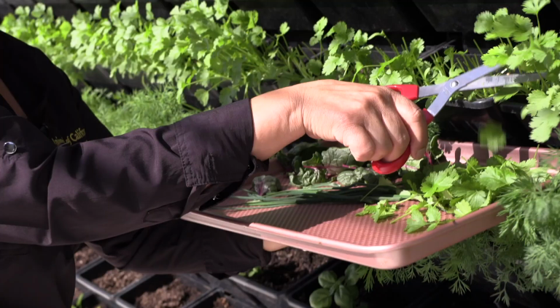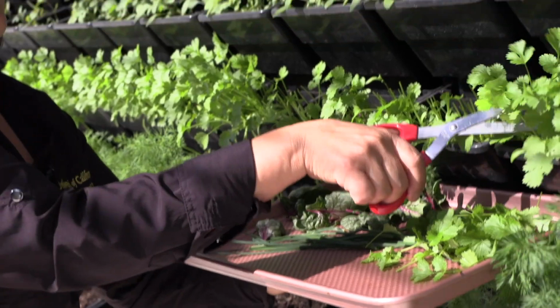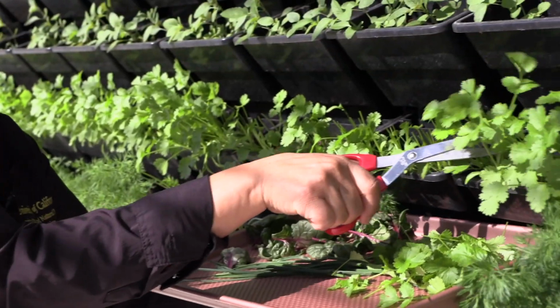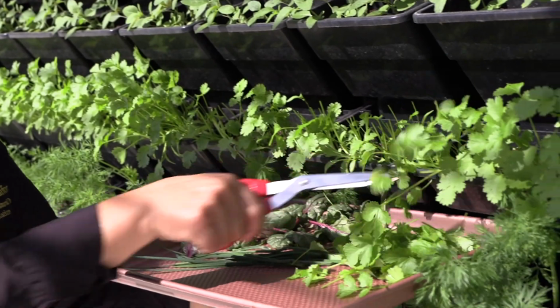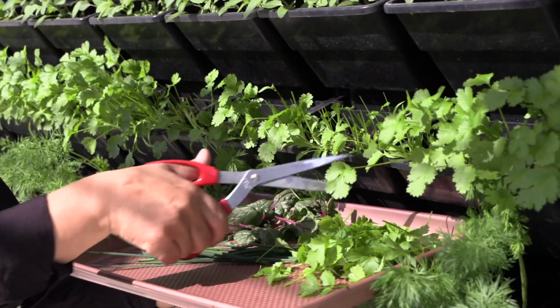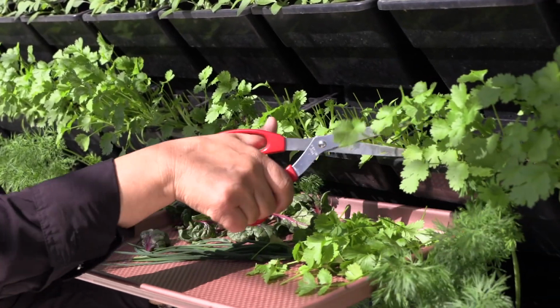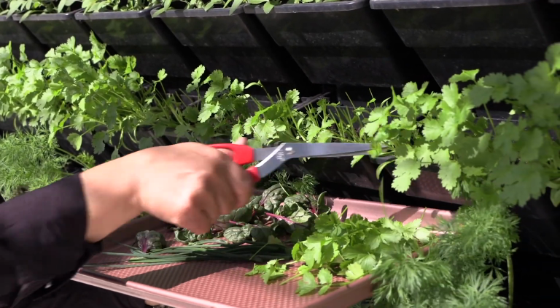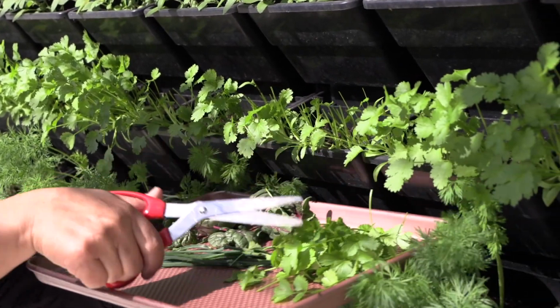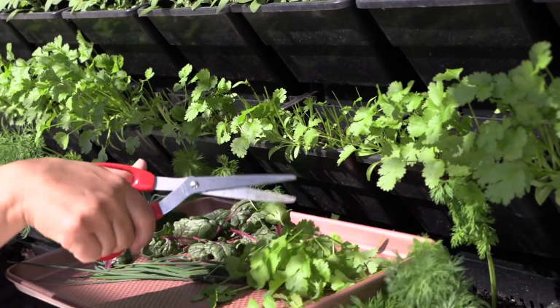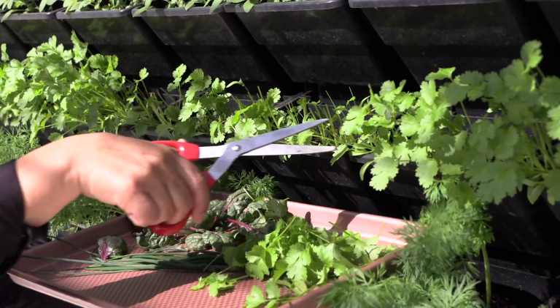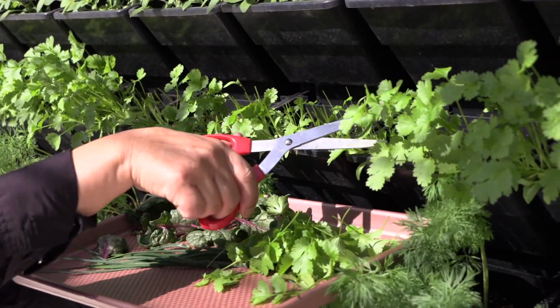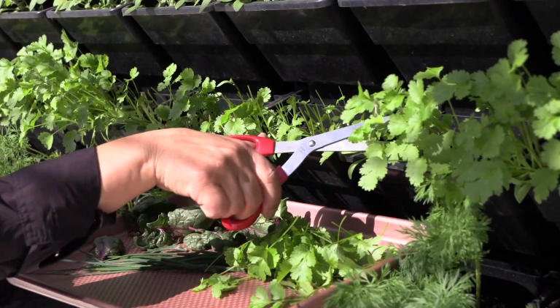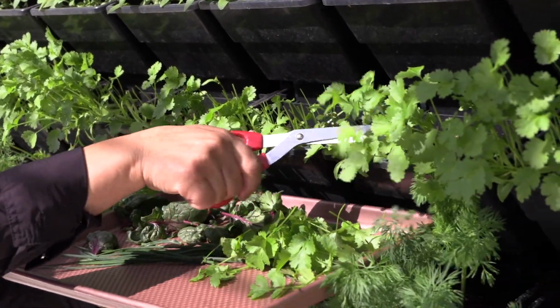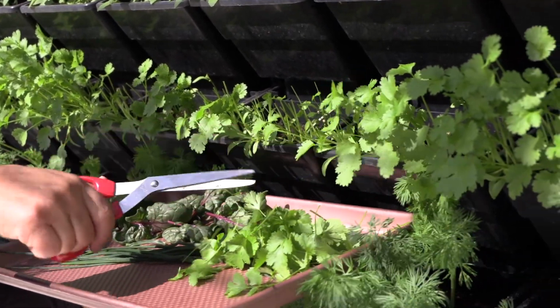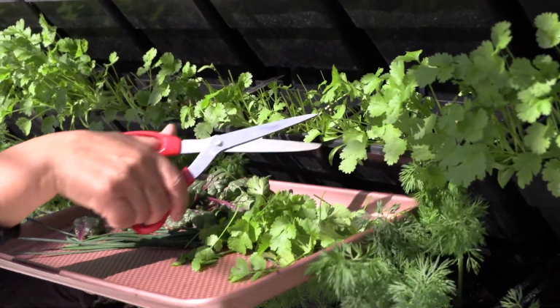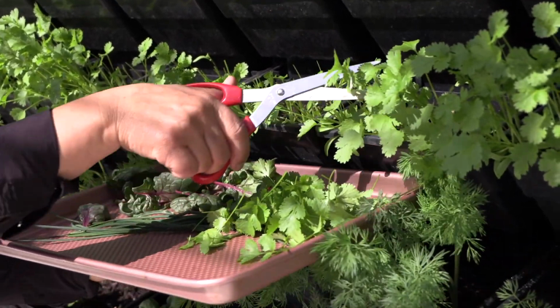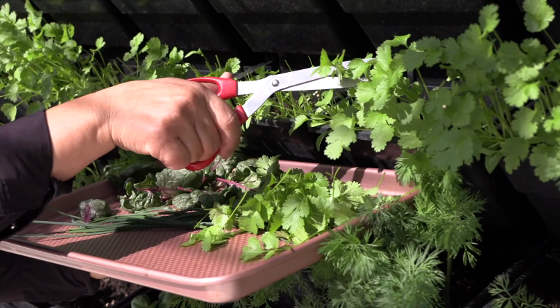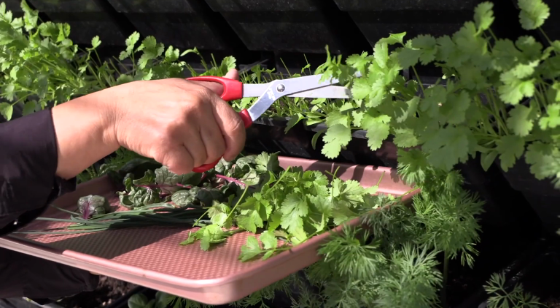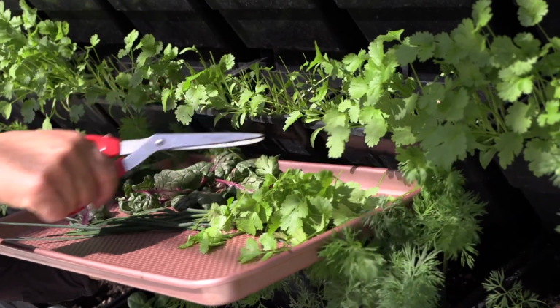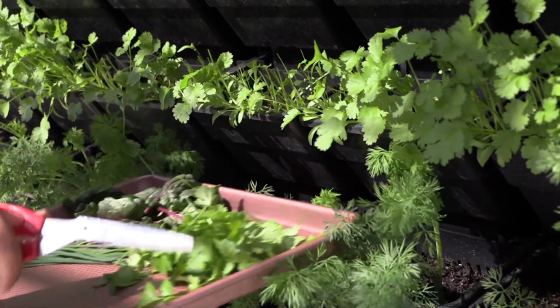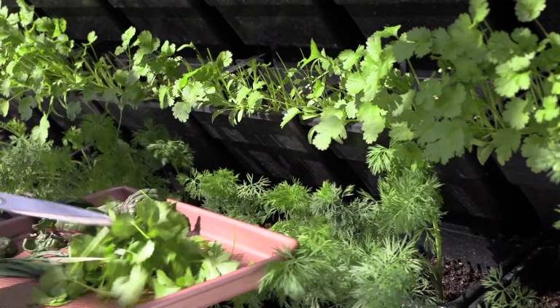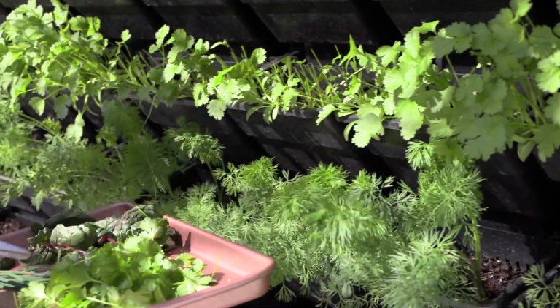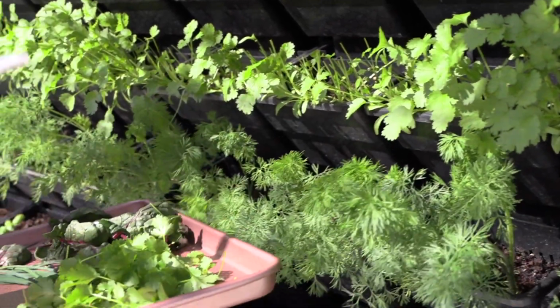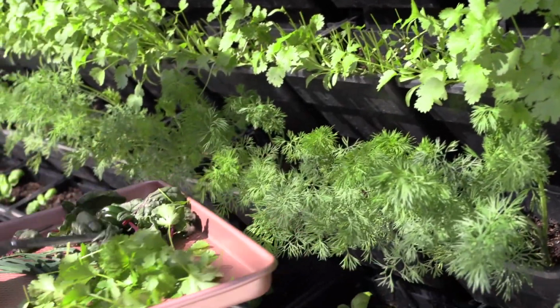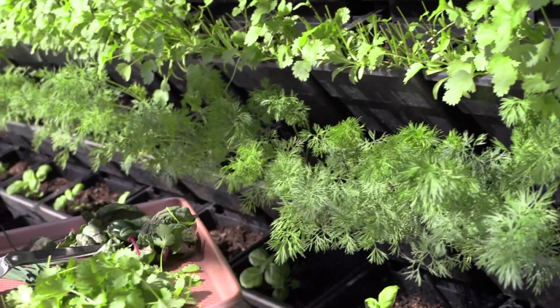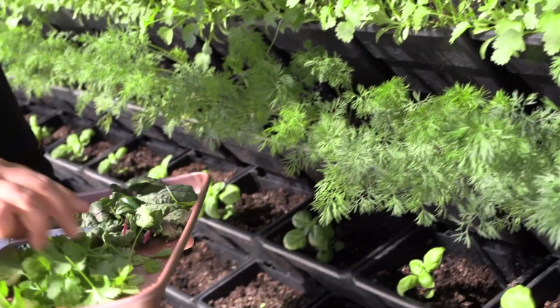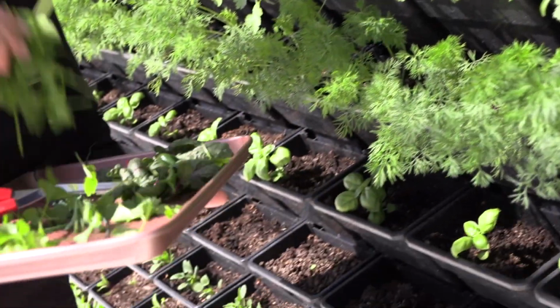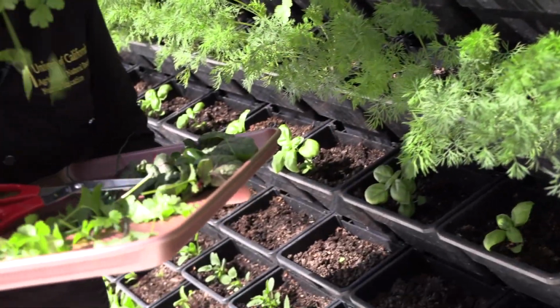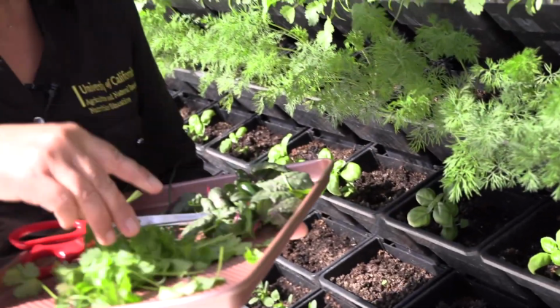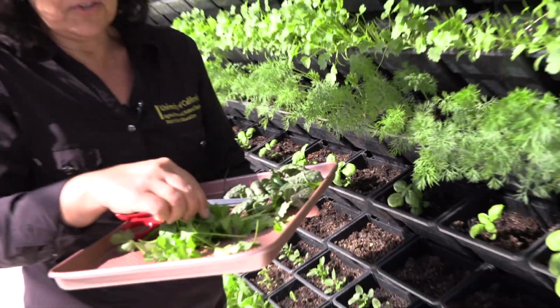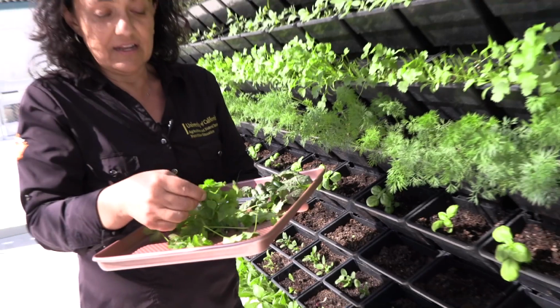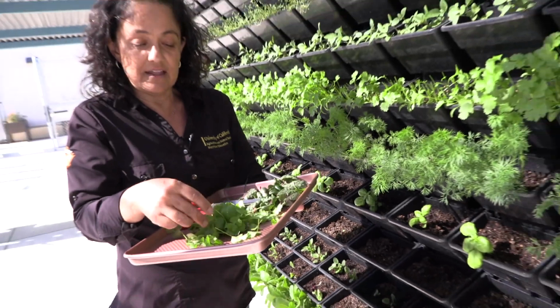If you ever think about starting a home garden, something as easy as cilantro — you just cut what you need for your recipe or your meal, and then it'll keep growing. And it smells so good; I love cilantro.